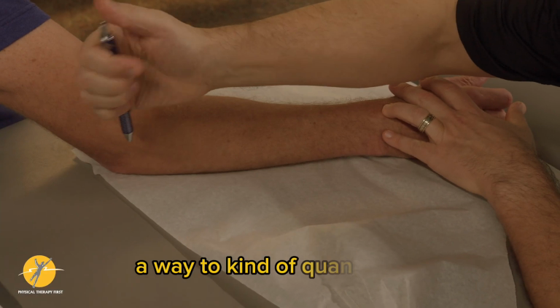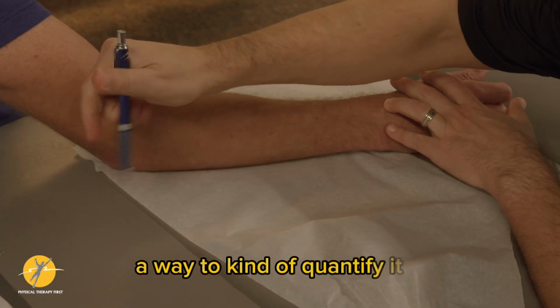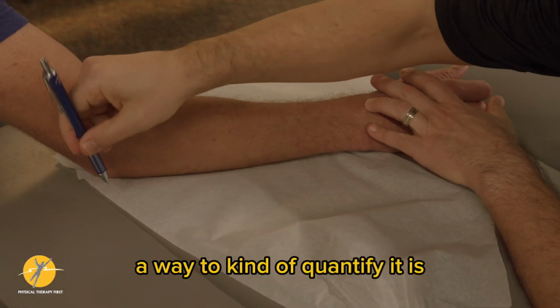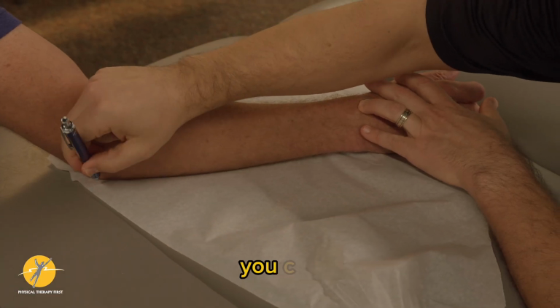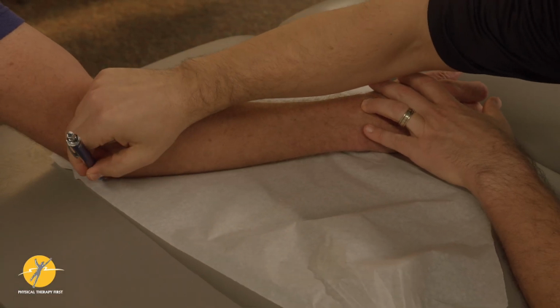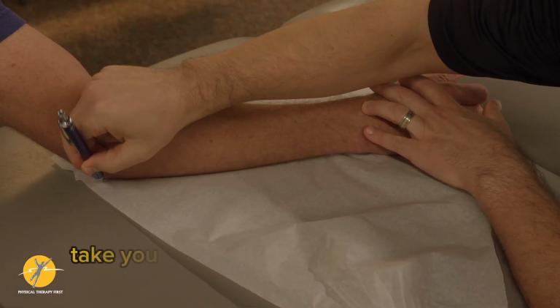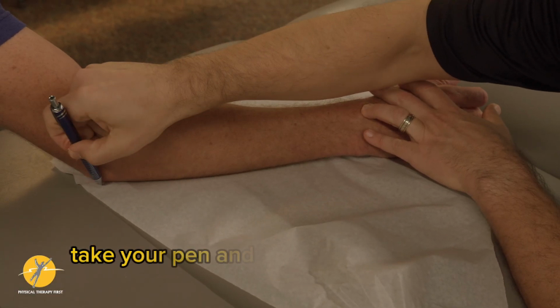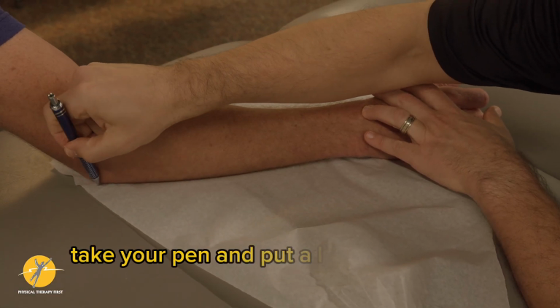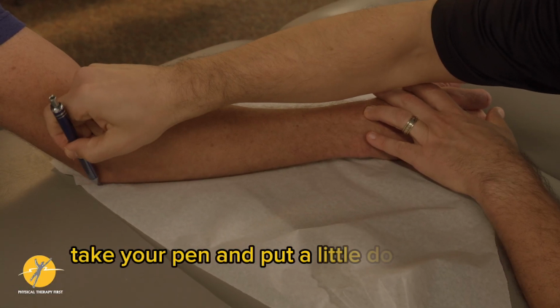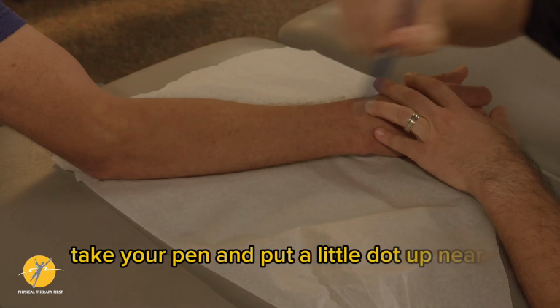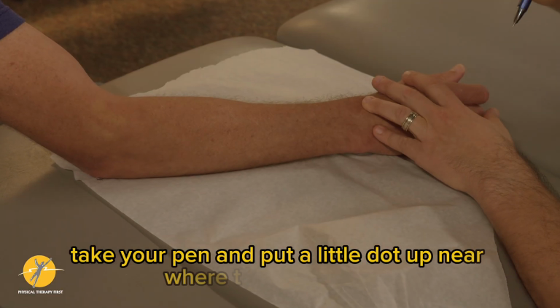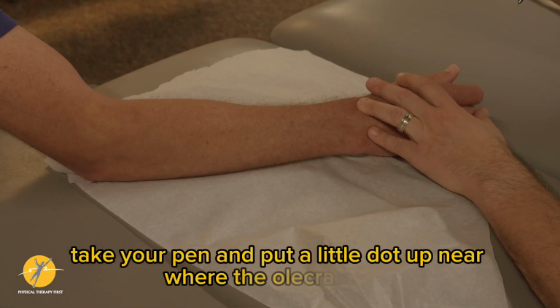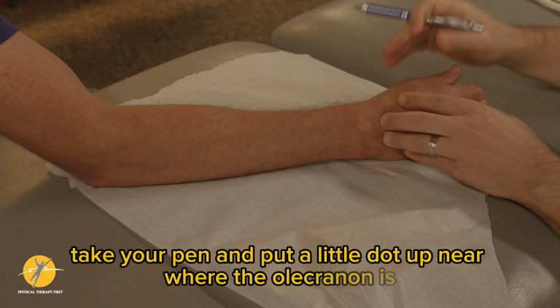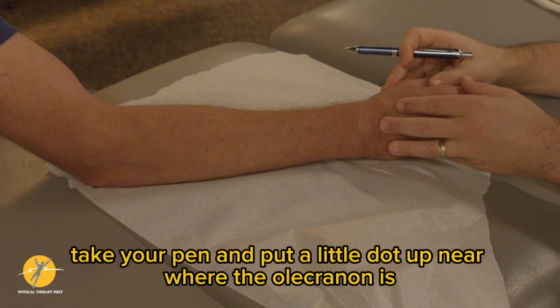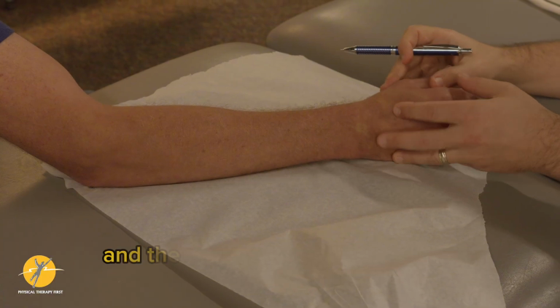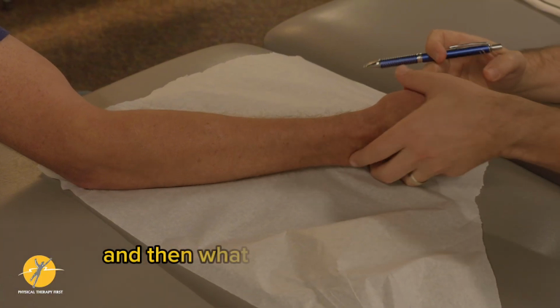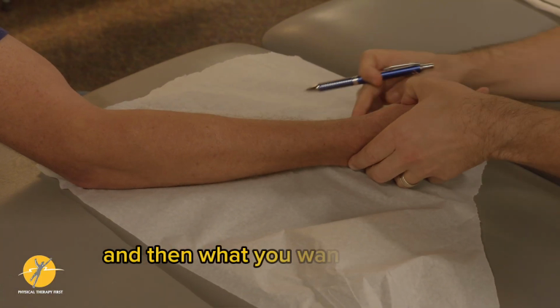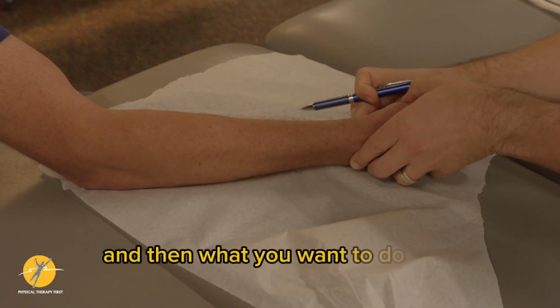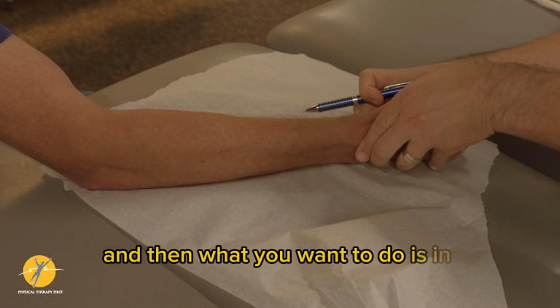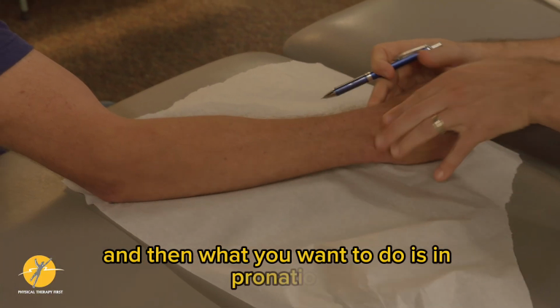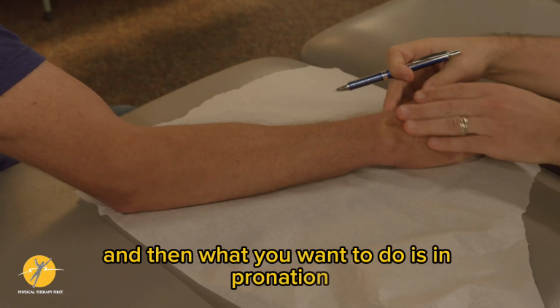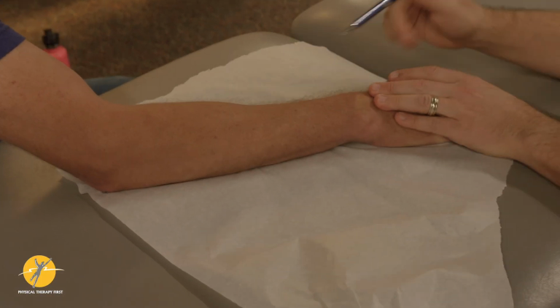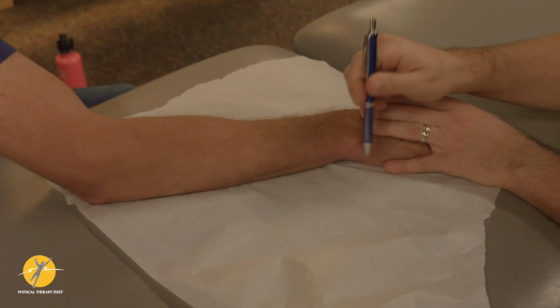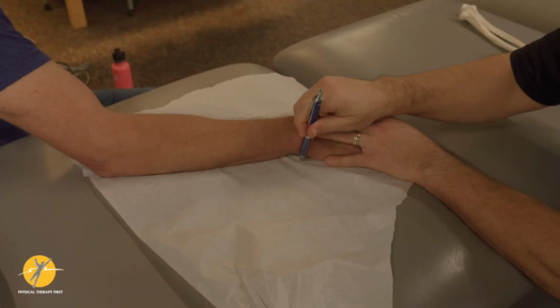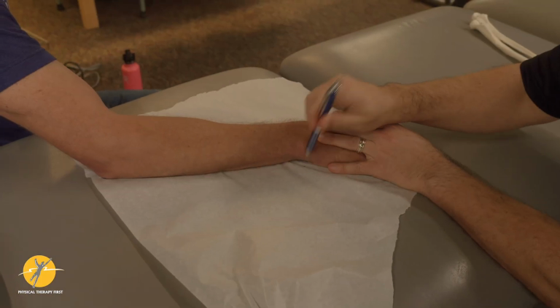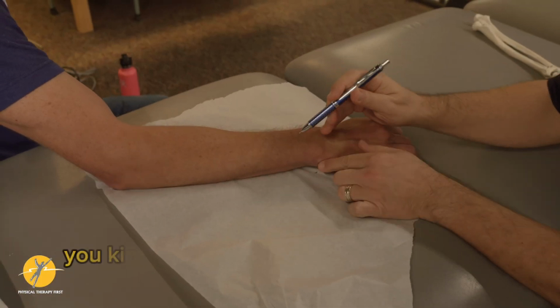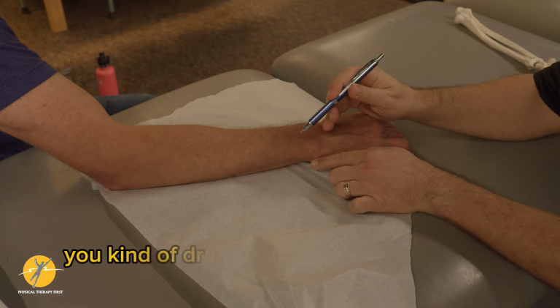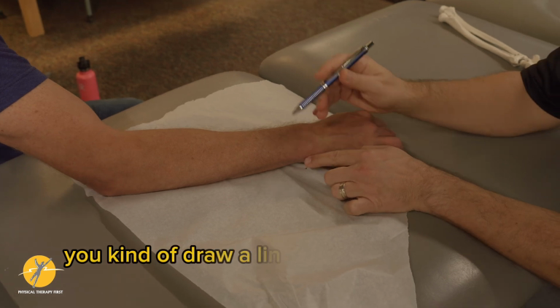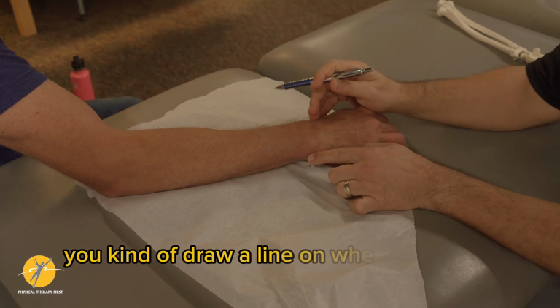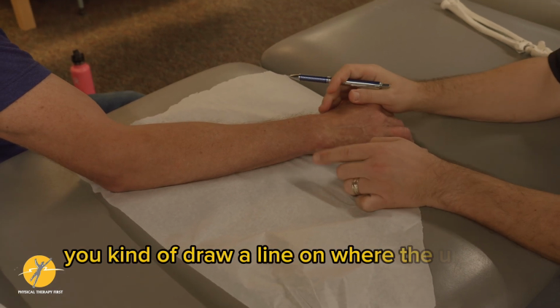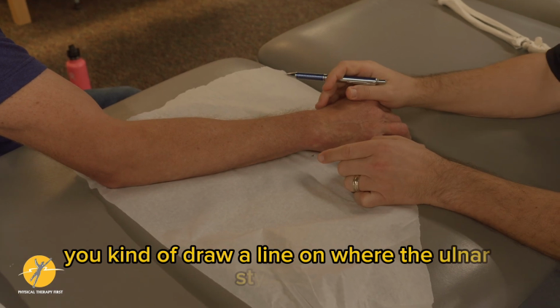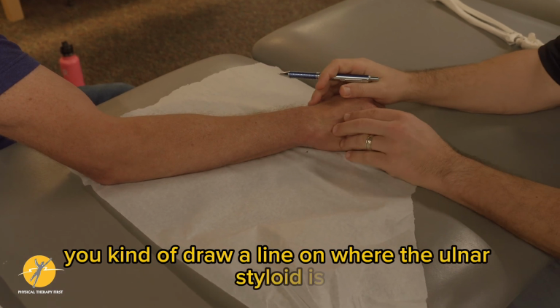A way to quantify it: take your pen and put a little dot up near where the olecranon is, and then in pronation draw a line on where the ulnar styloid is.